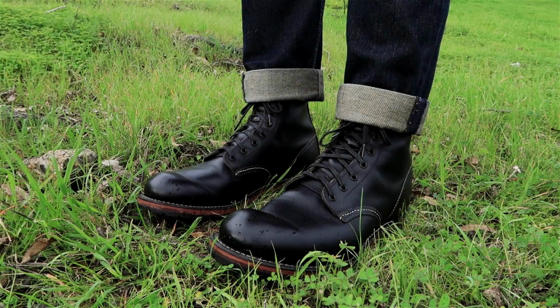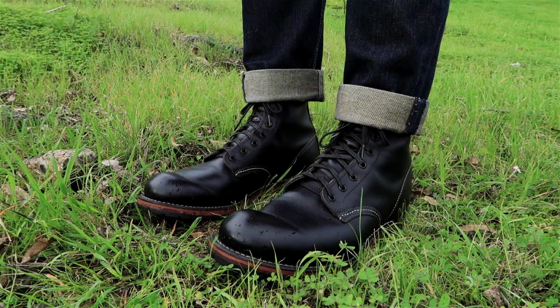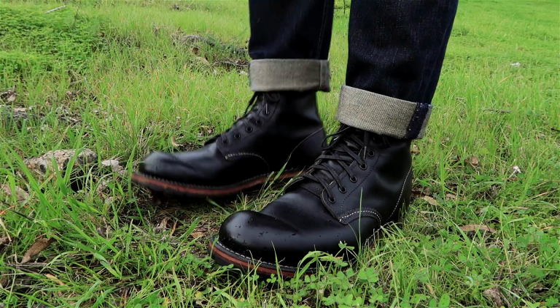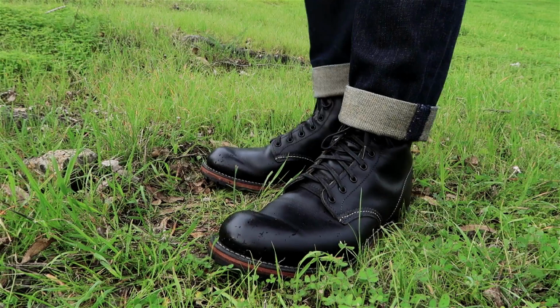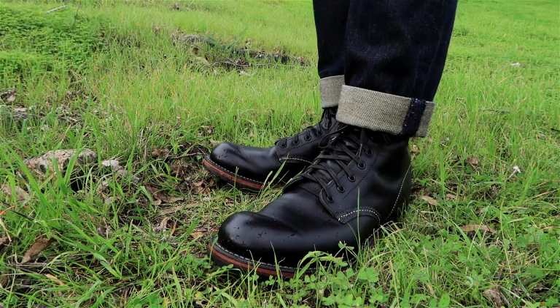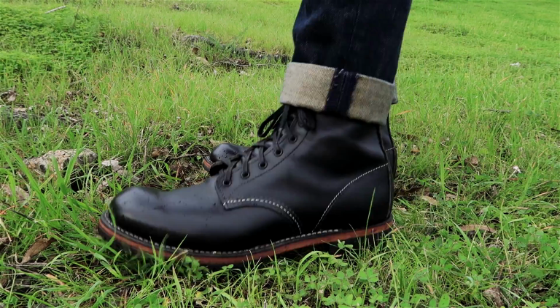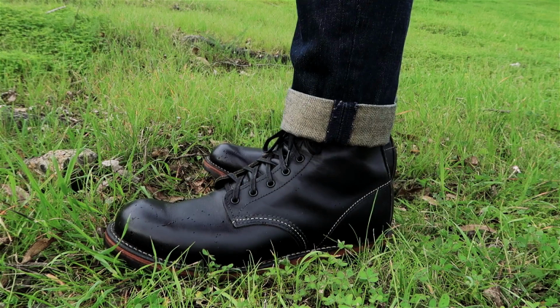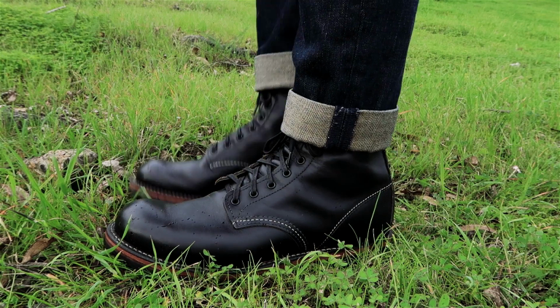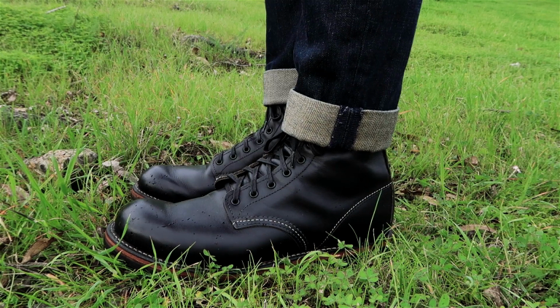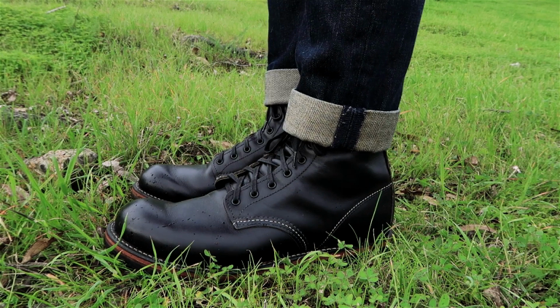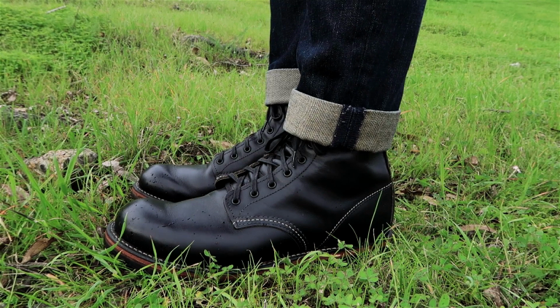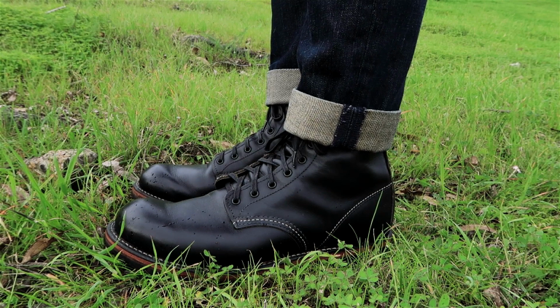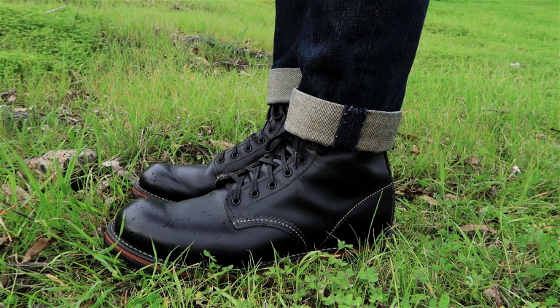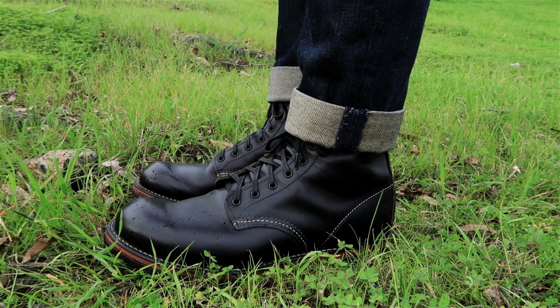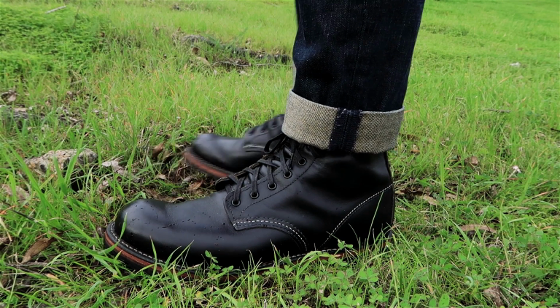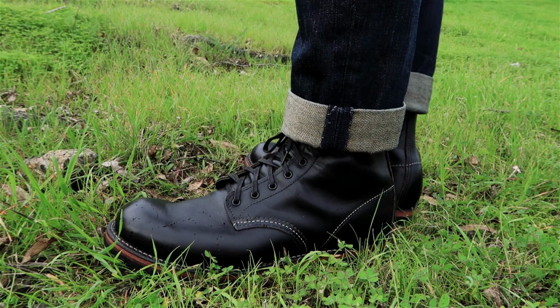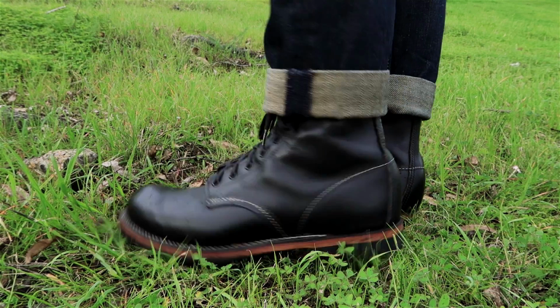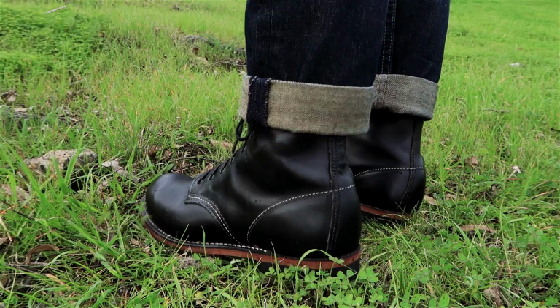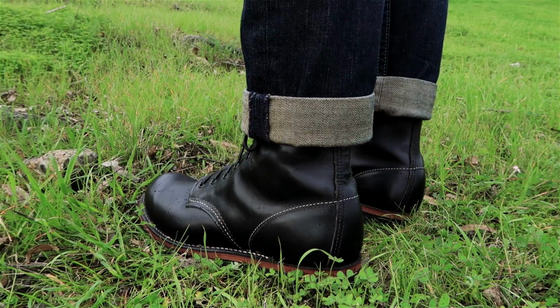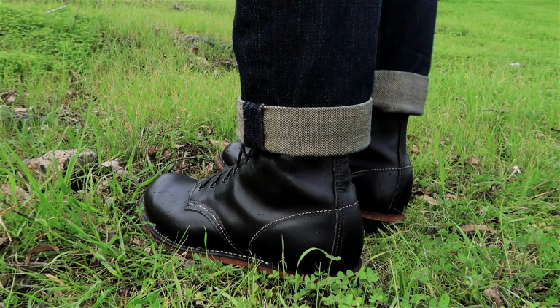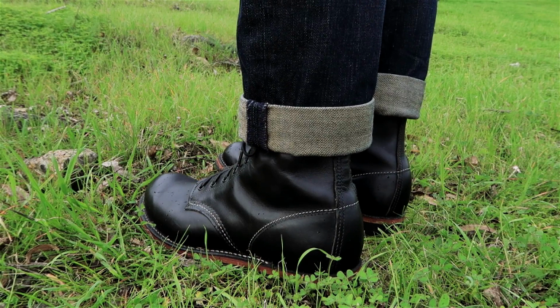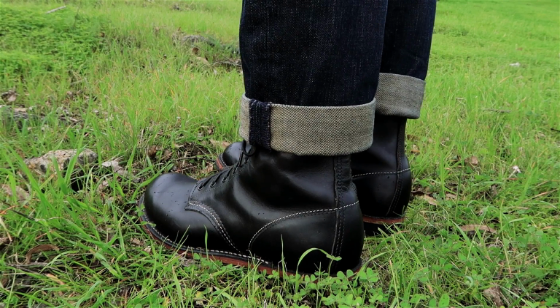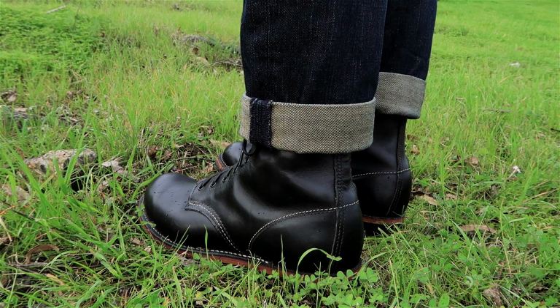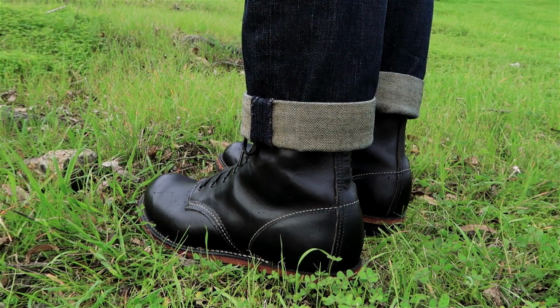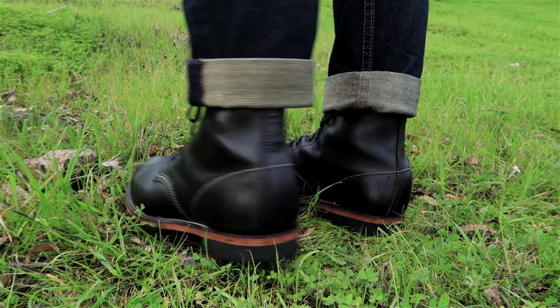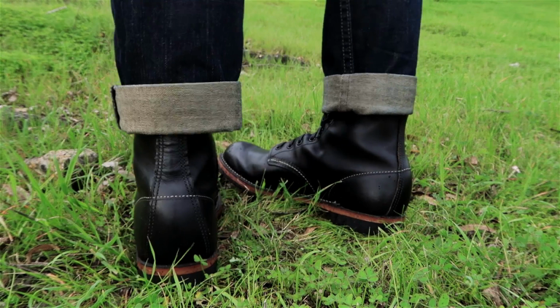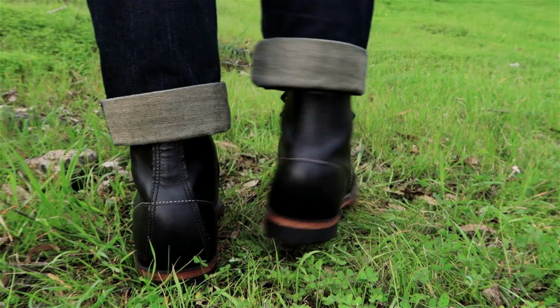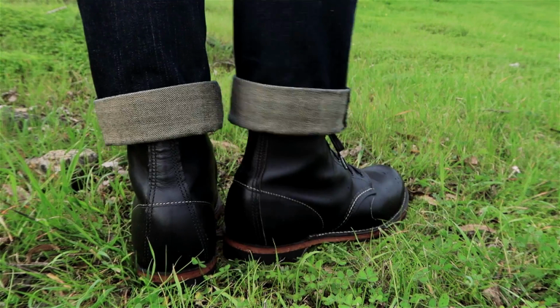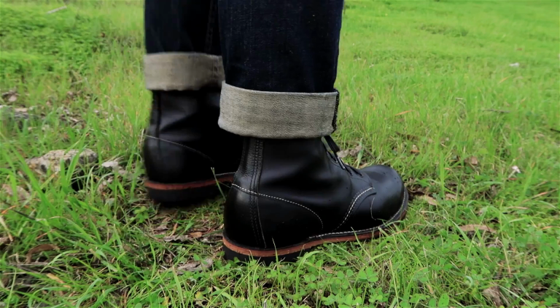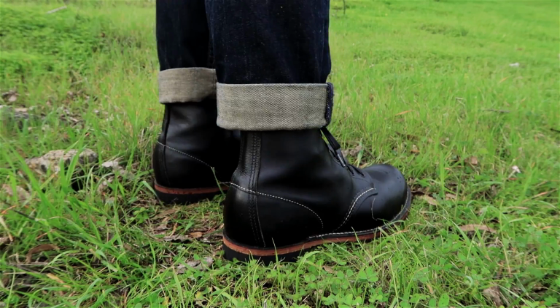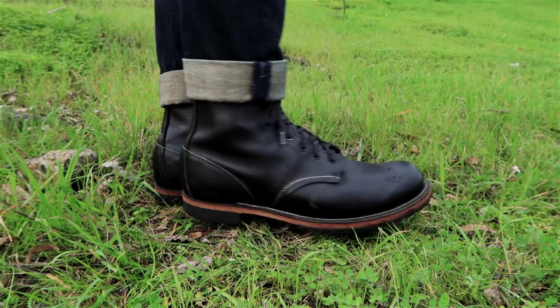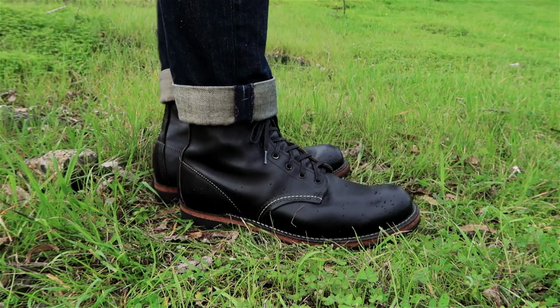Hey everyone! Here are Red Wing Beckmans in black. Lots of you have been asking for a short video showing them being worn, so here you go. I know there are several Beckman videos out there like this, but I figured it wouldn't hurt to add another perspective into the mix.